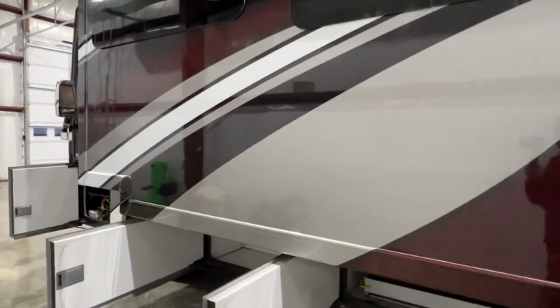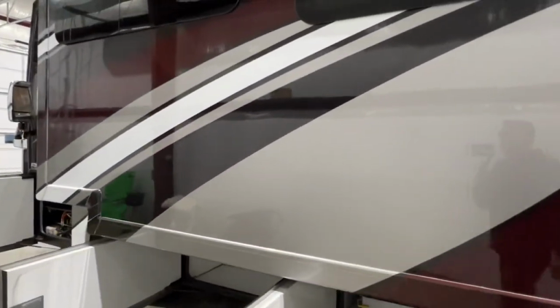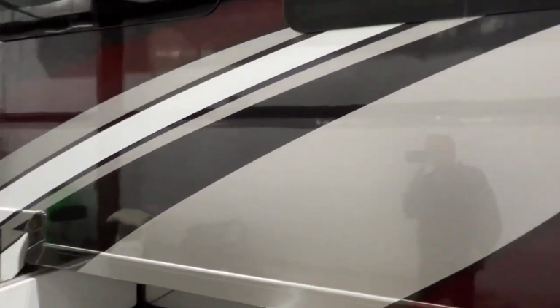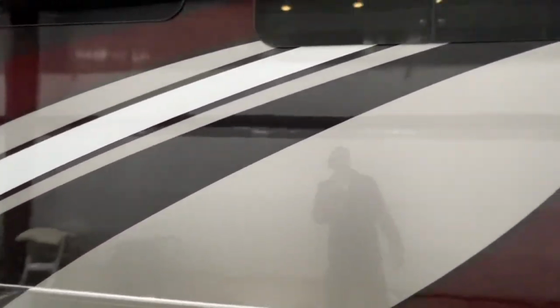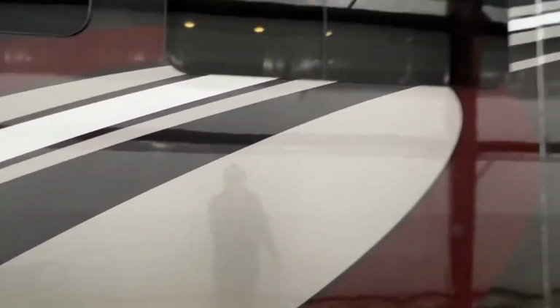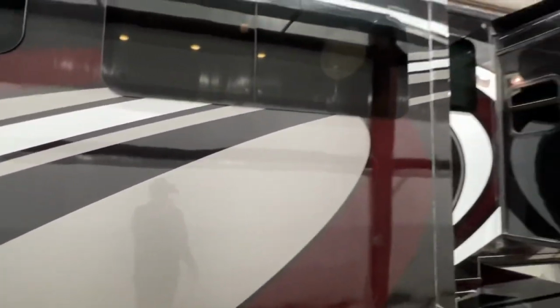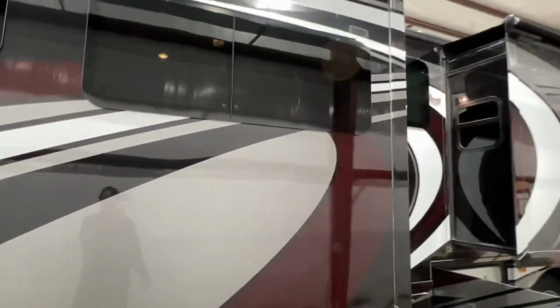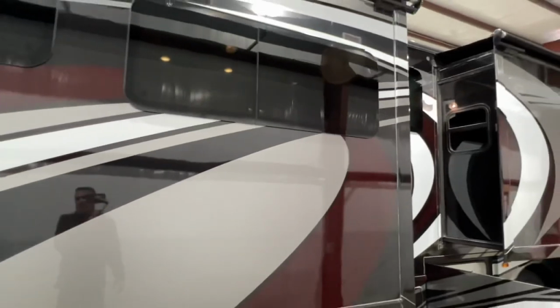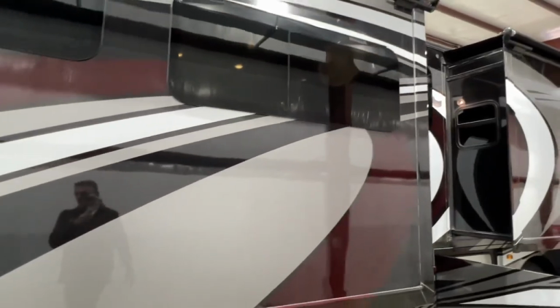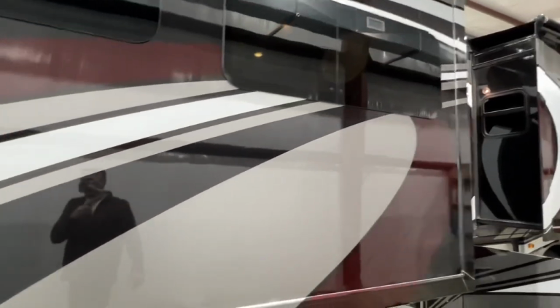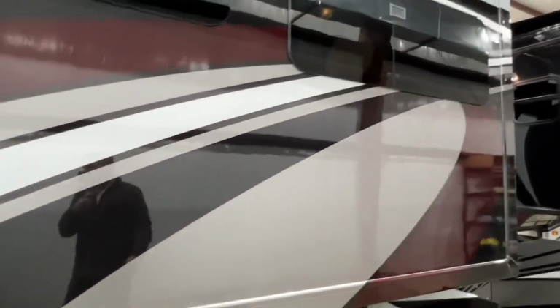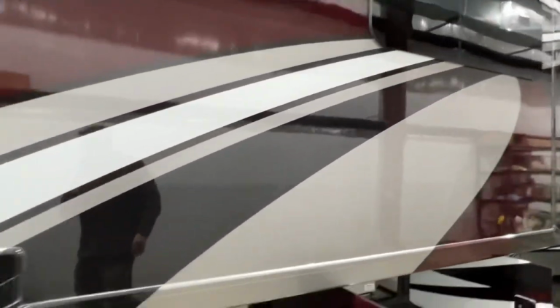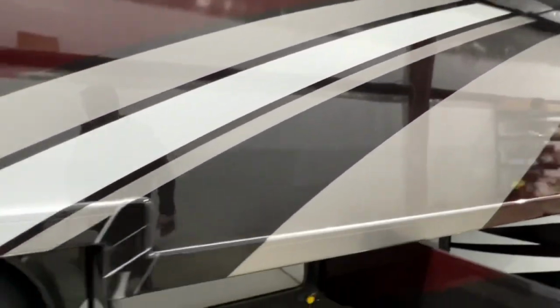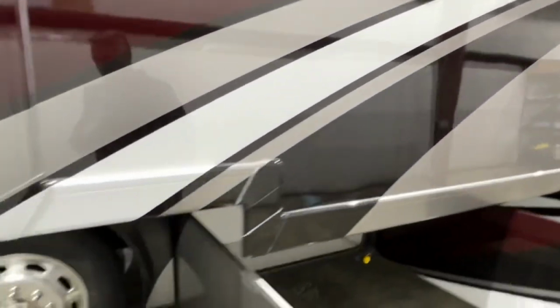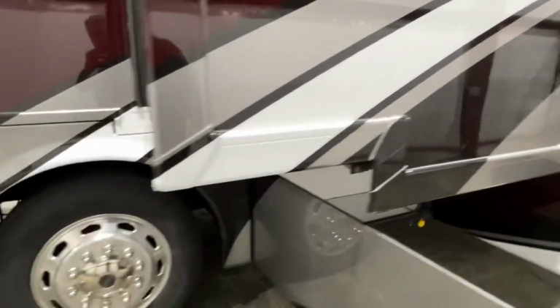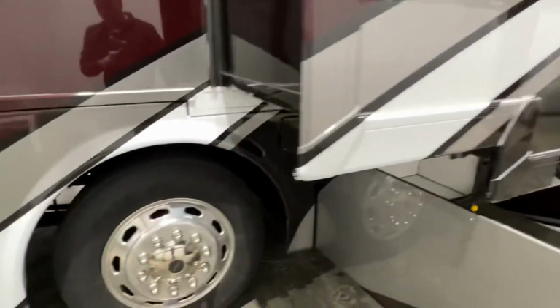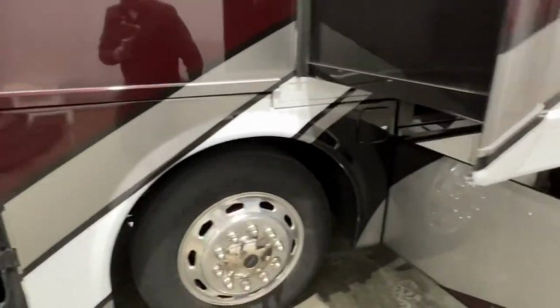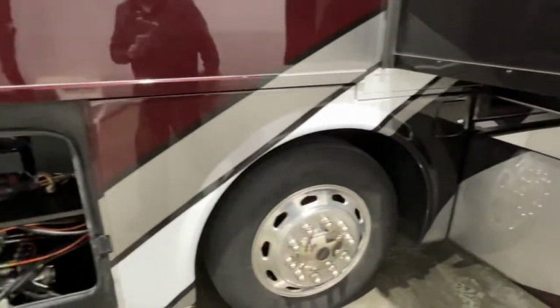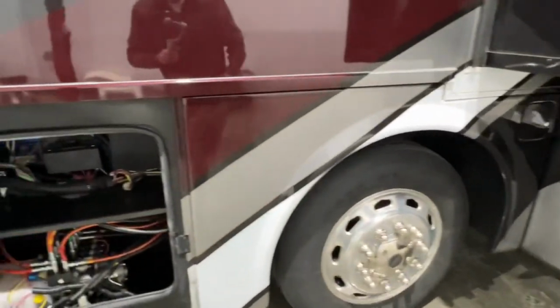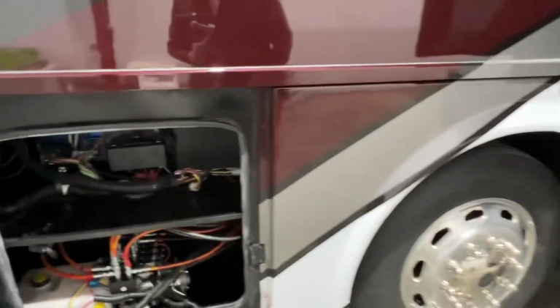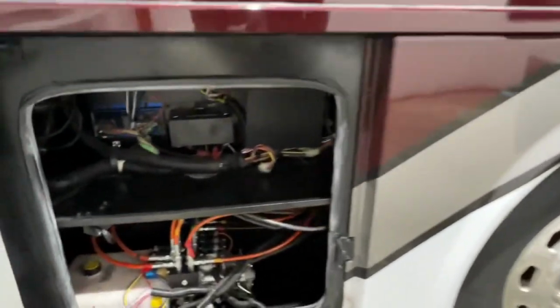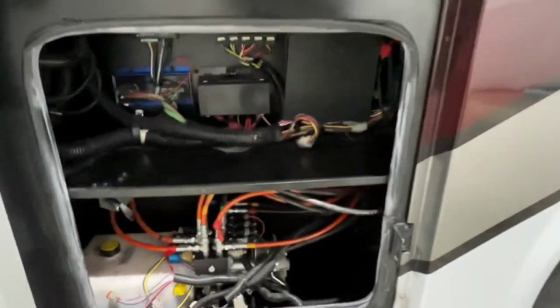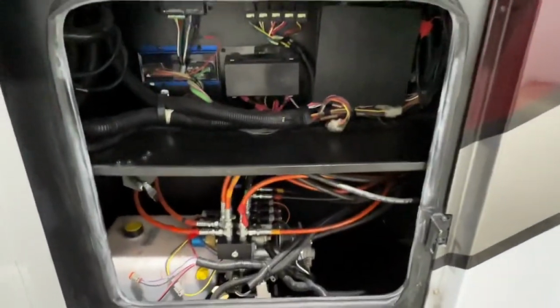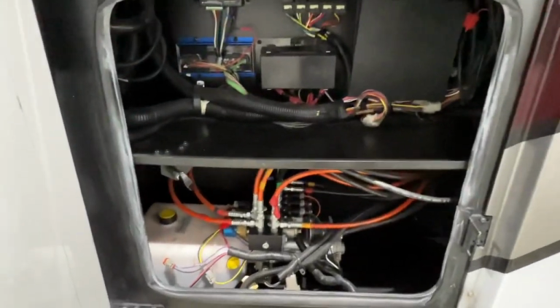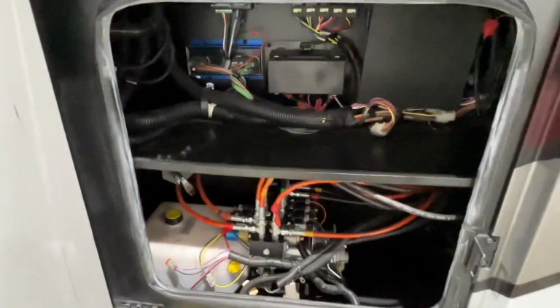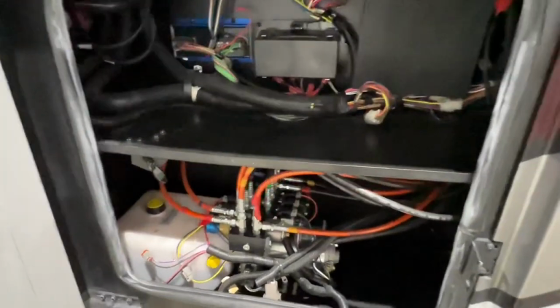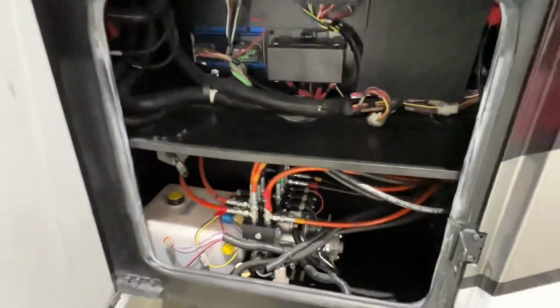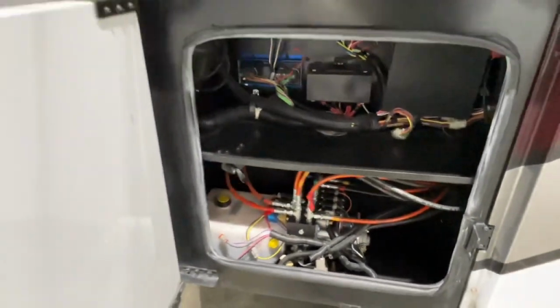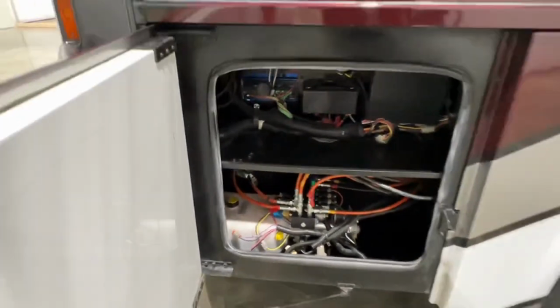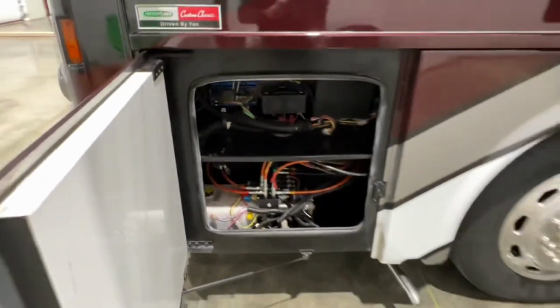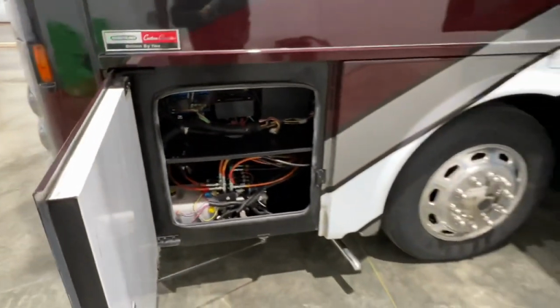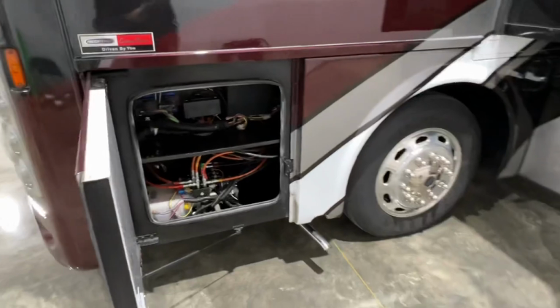It's got frameless windows. There's all your hydraulic system for your slides. The release for the generator — it's an 8,000-watt generator.